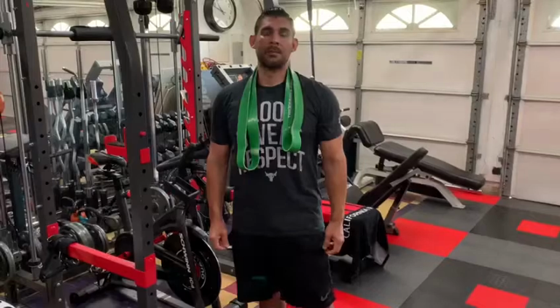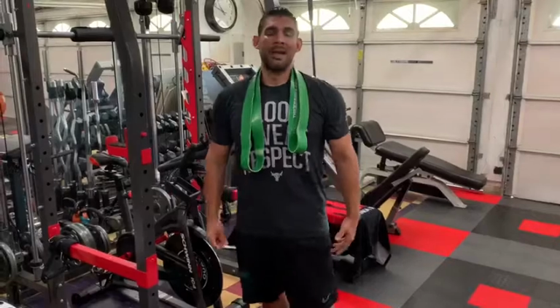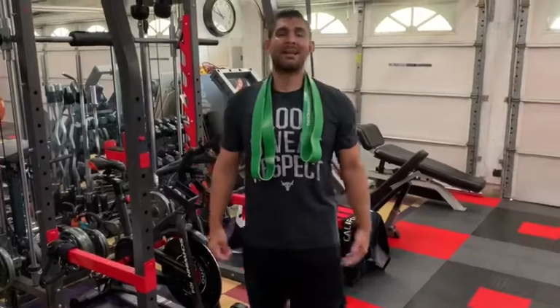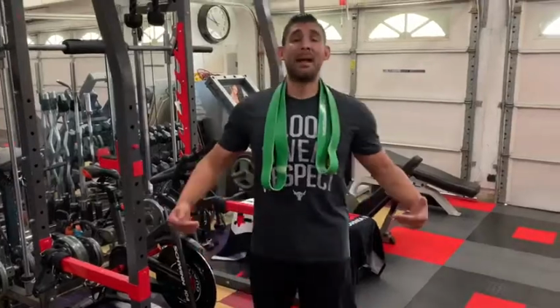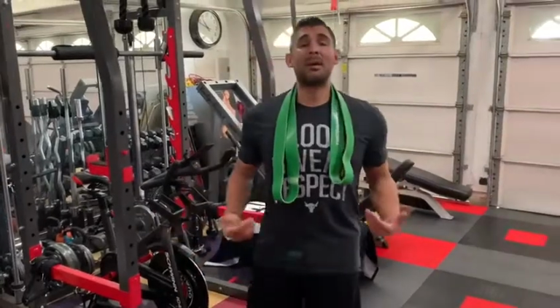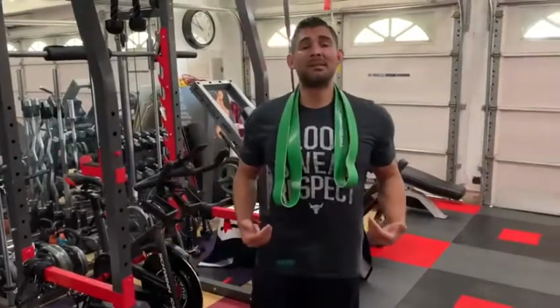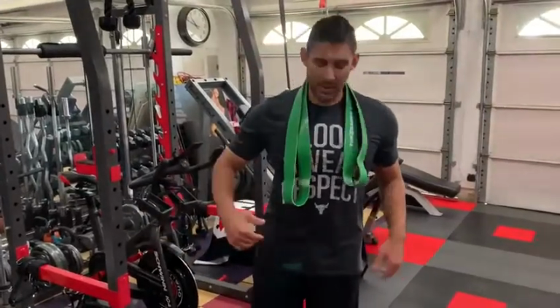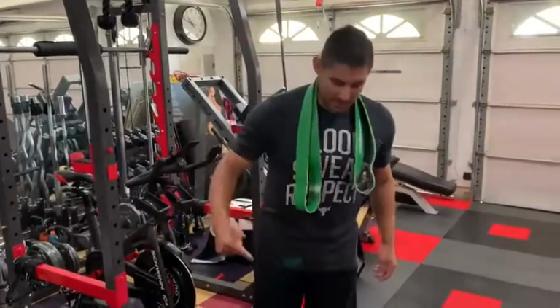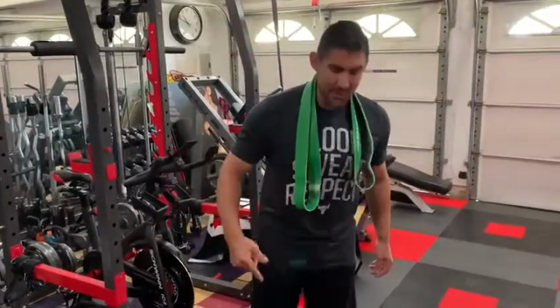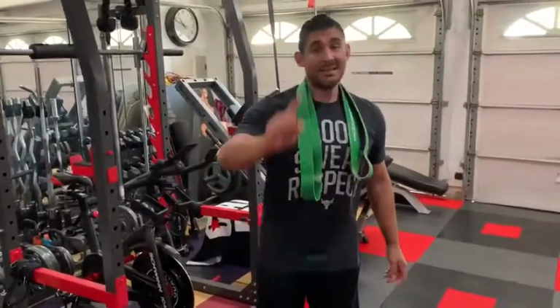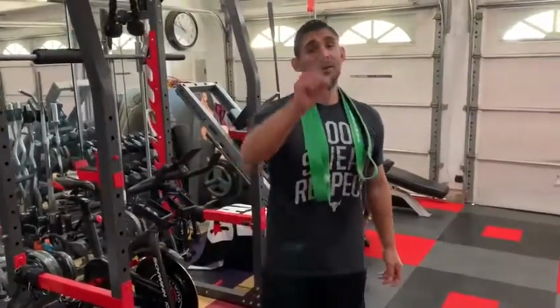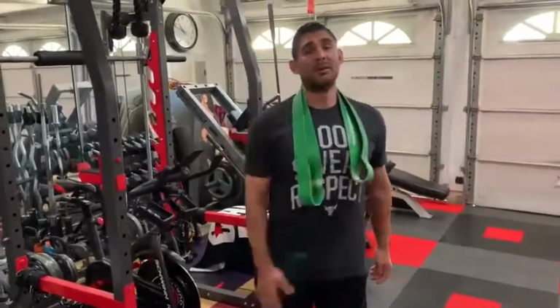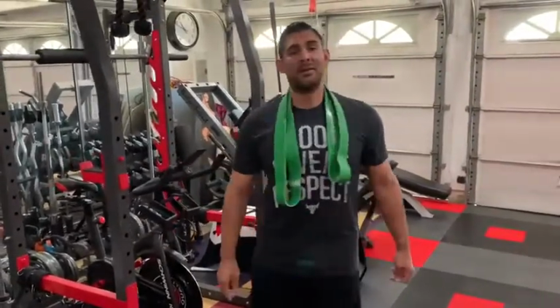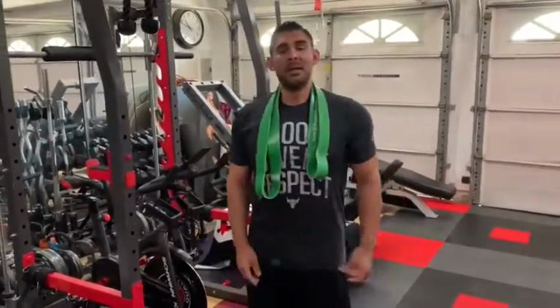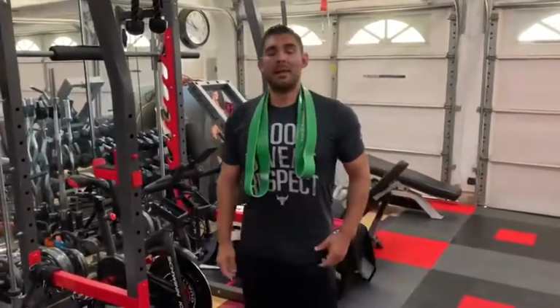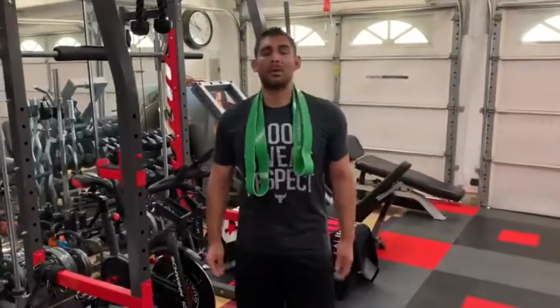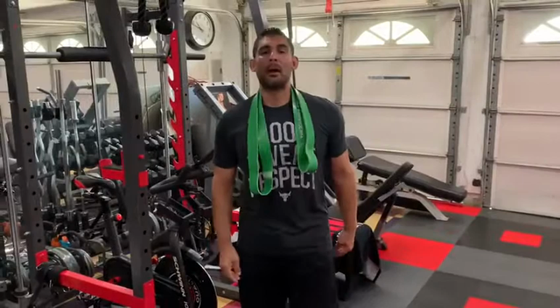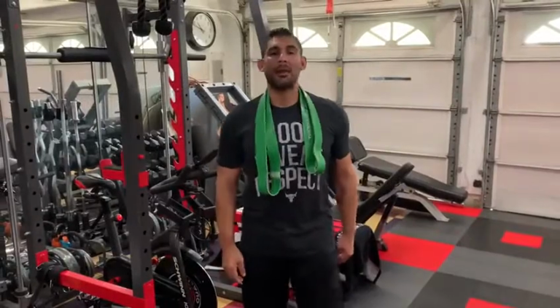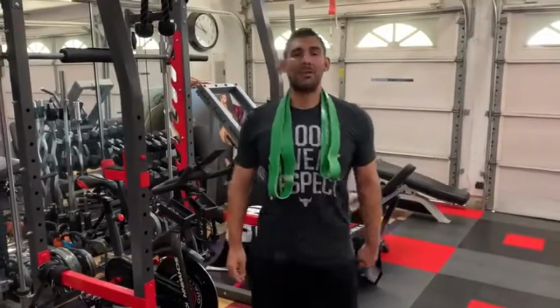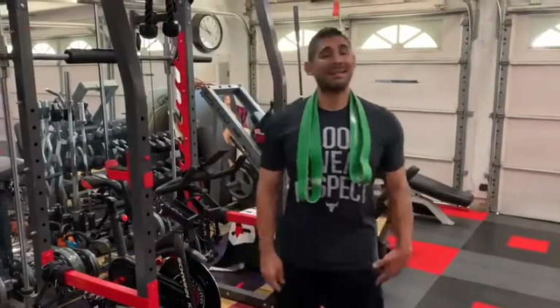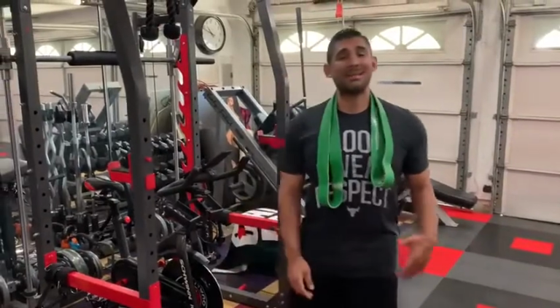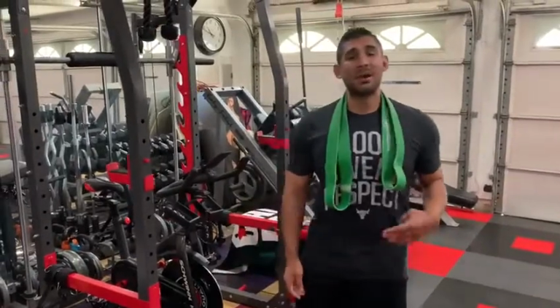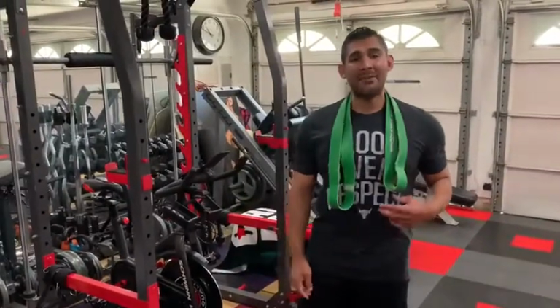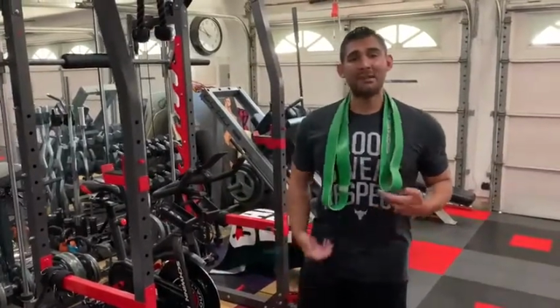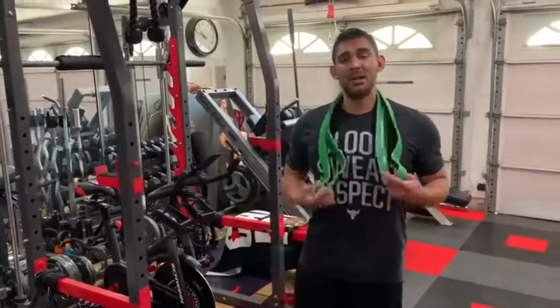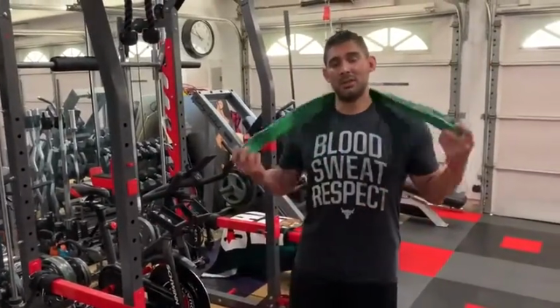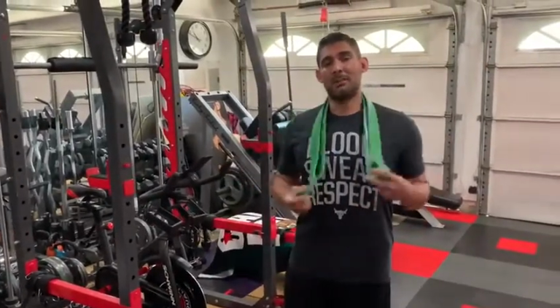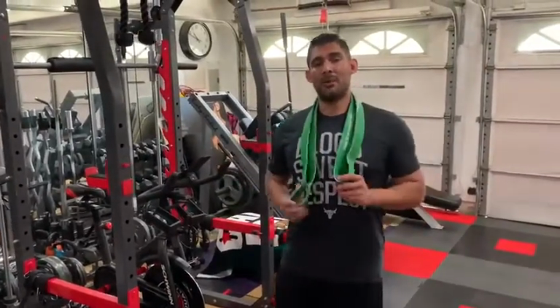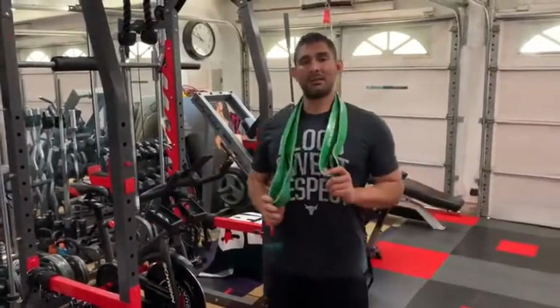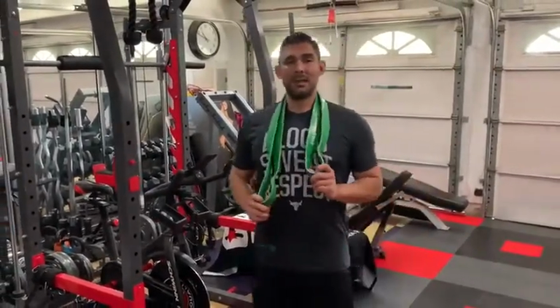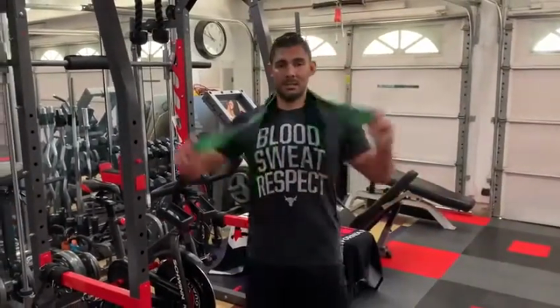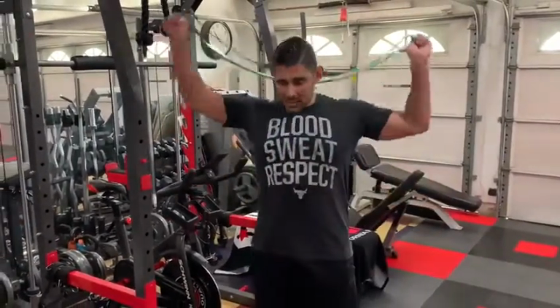Hey guys, my name is Alvisto and I'm here to help you get fit. Today I'm going to show you the proper way of doing a single calf raise using the power bands. Let's get started.